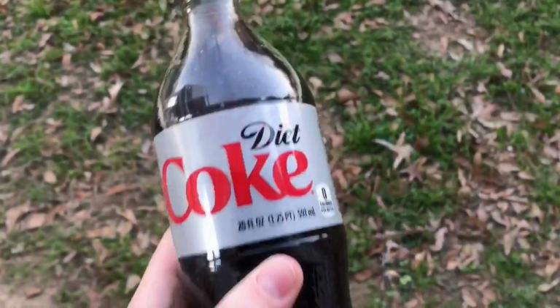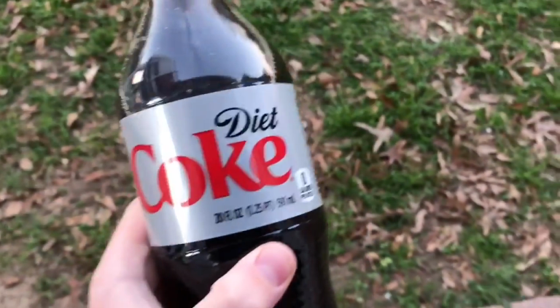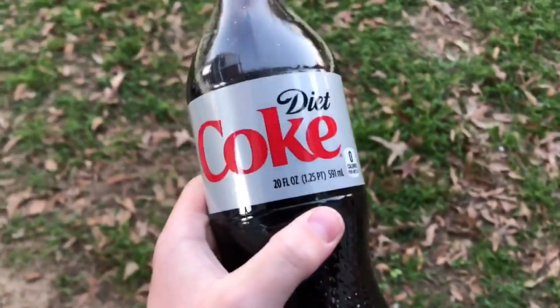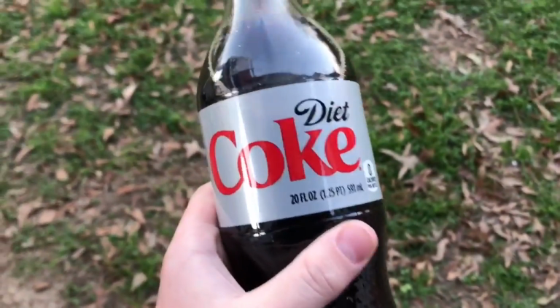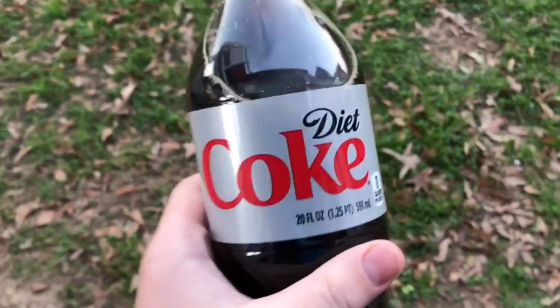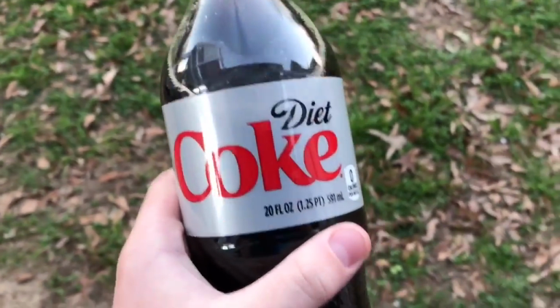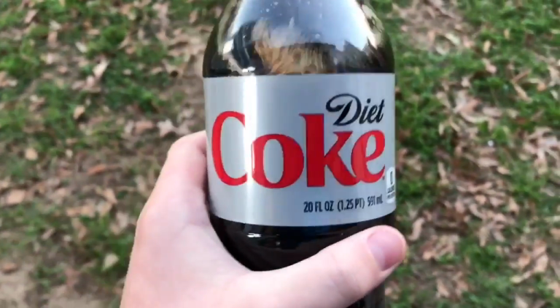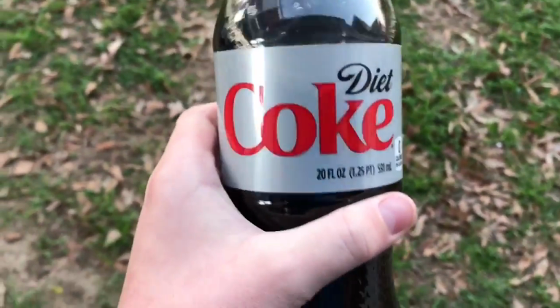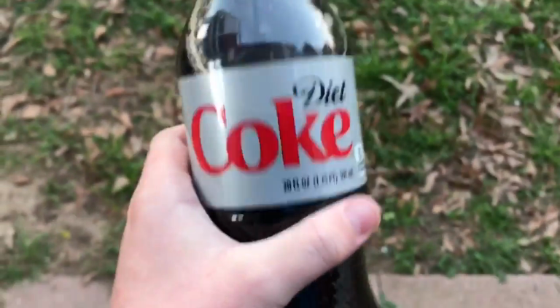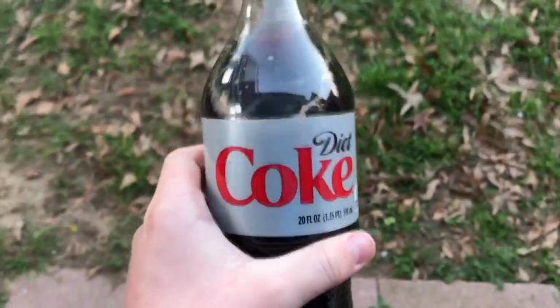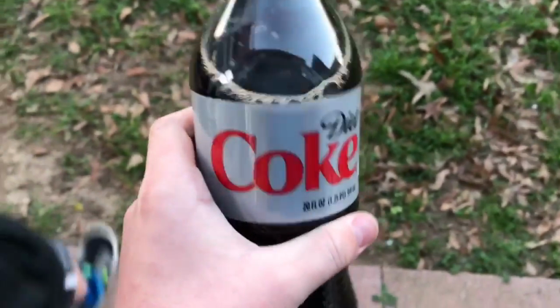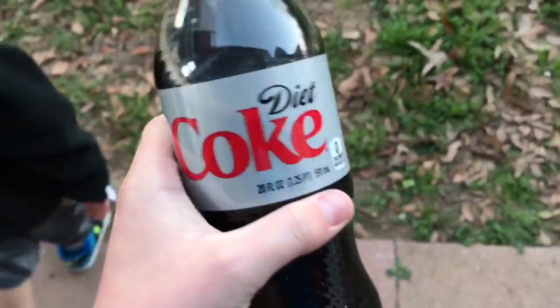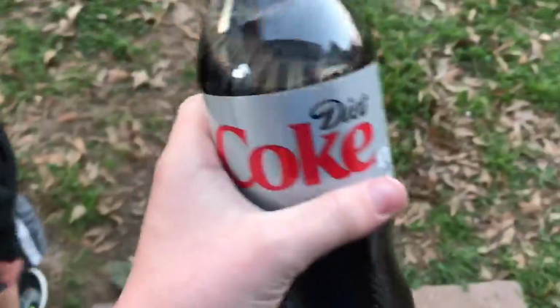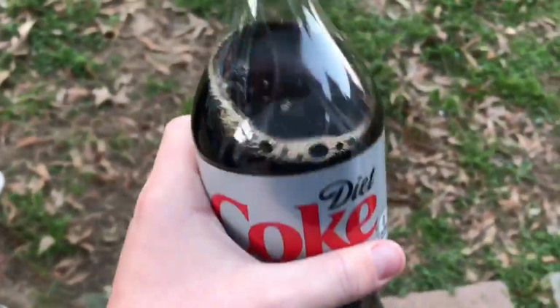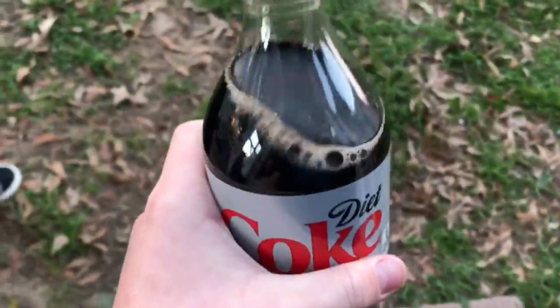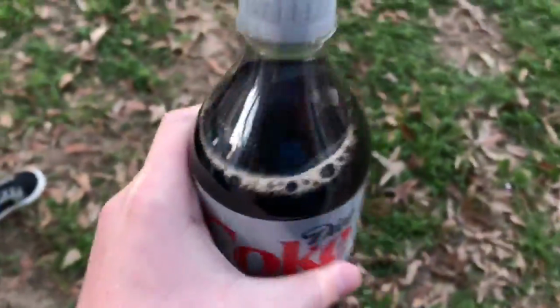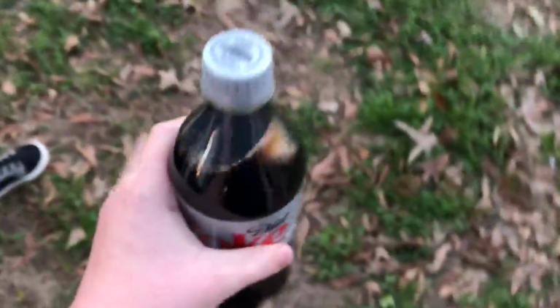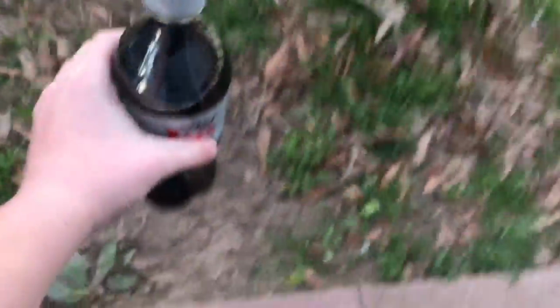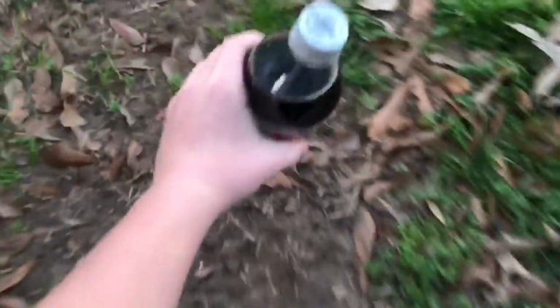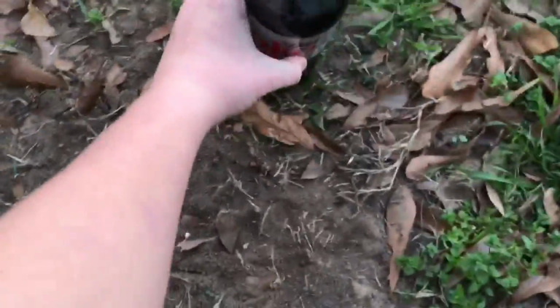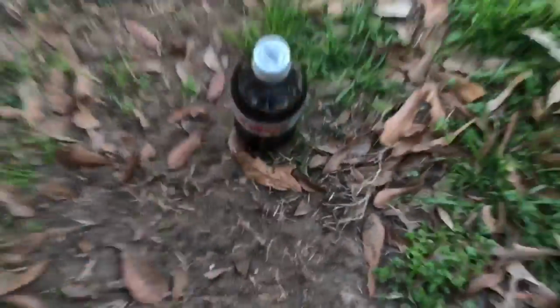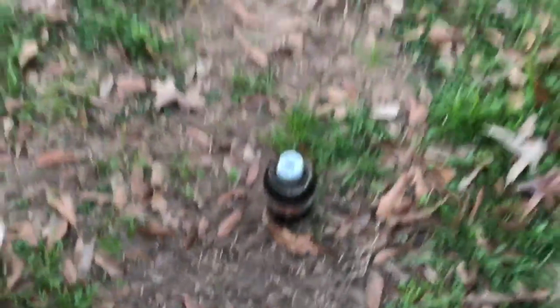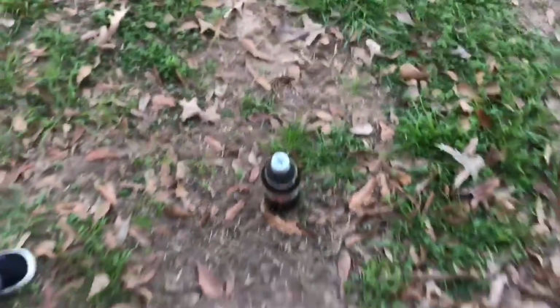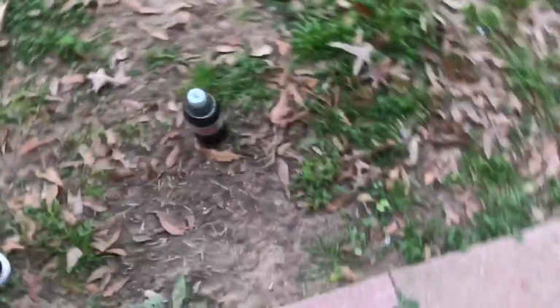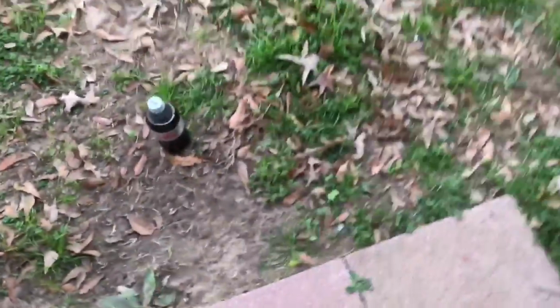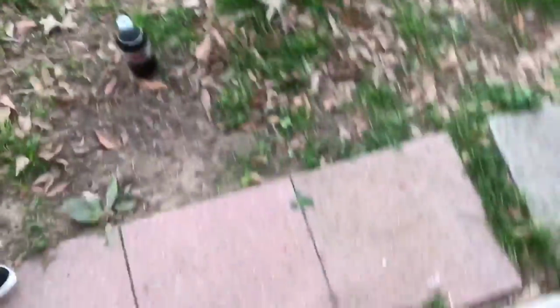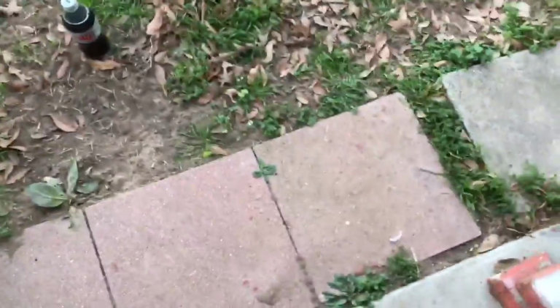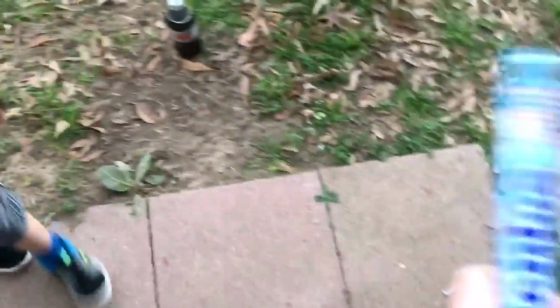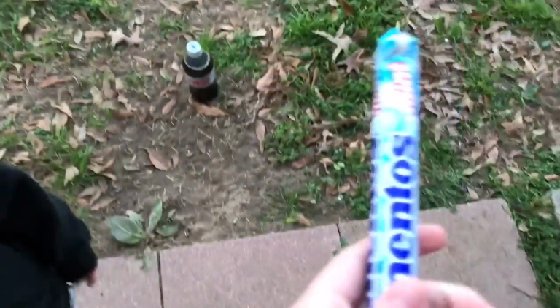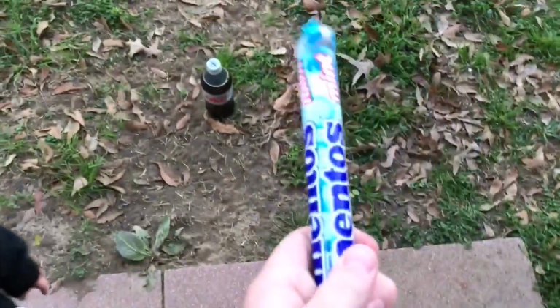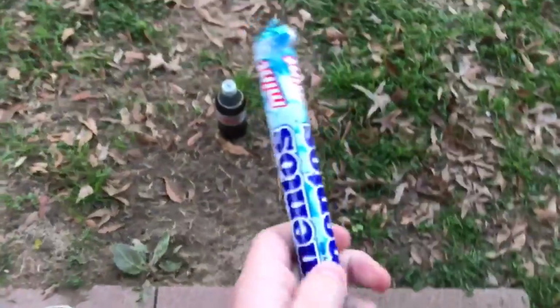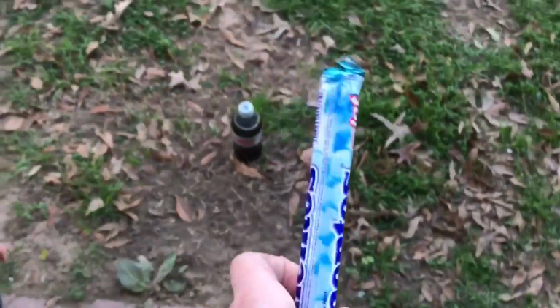We're going to be putting Diet Coke and Mentos together right now. I've heard when you put them together it's pretty cool, so we're going to try it out. I'm just going to put a Diet Coke right there, and these are the Mentos we're going to use.